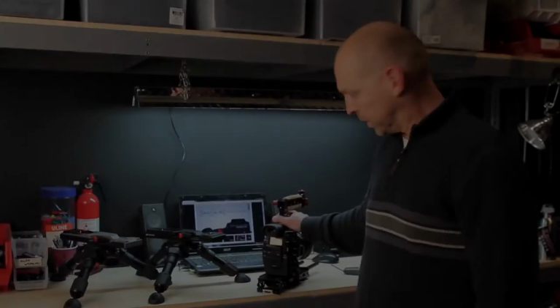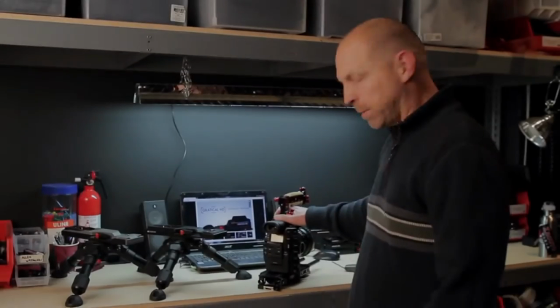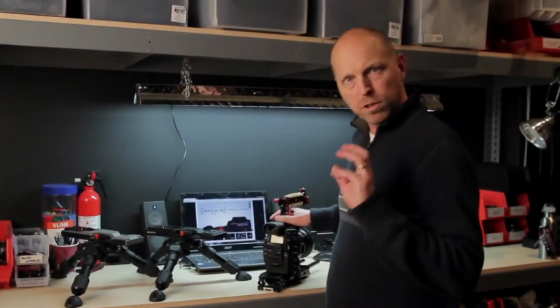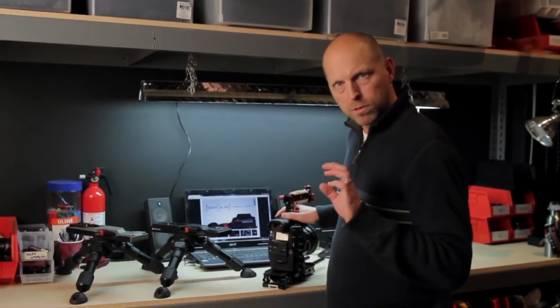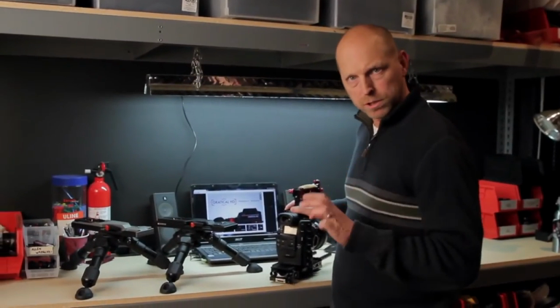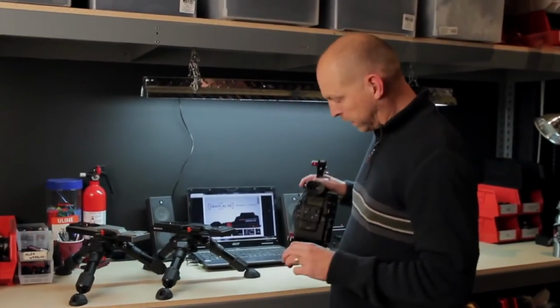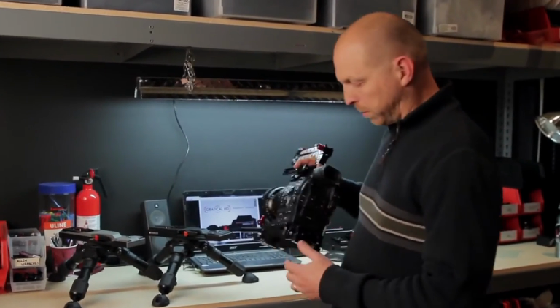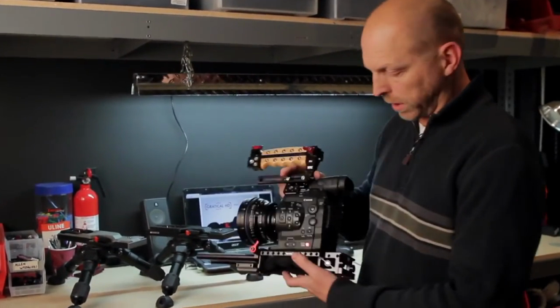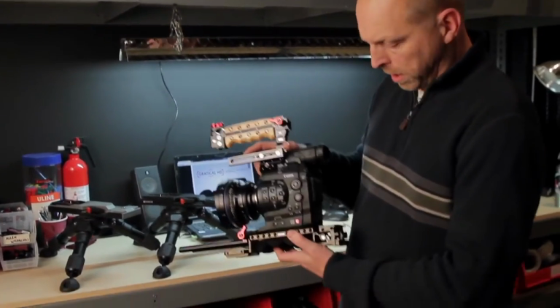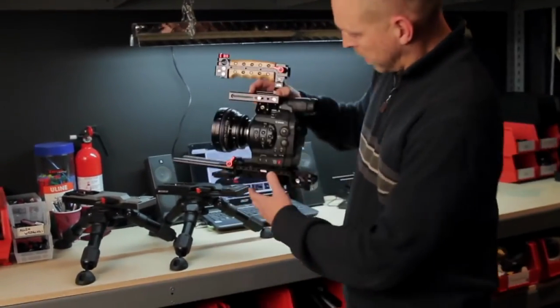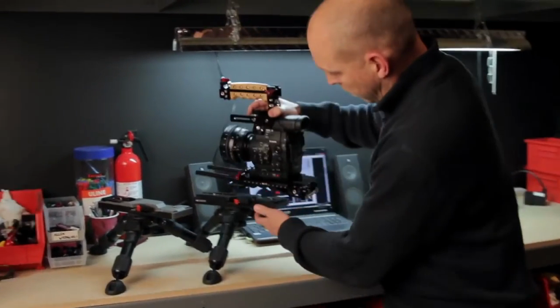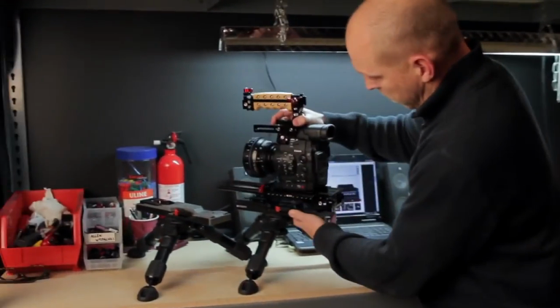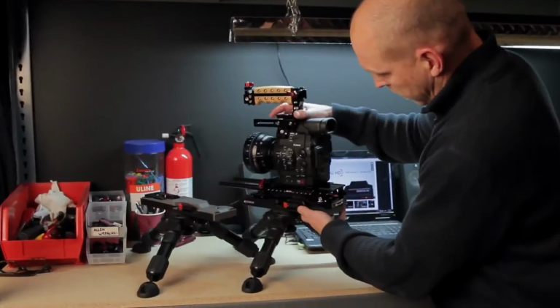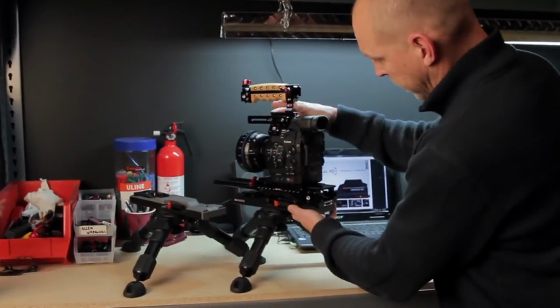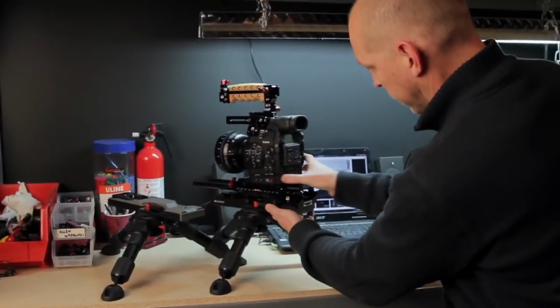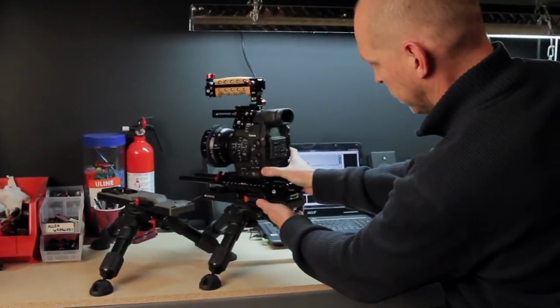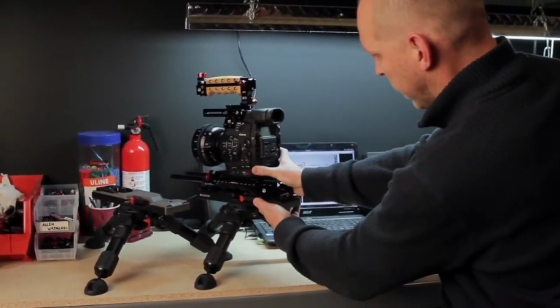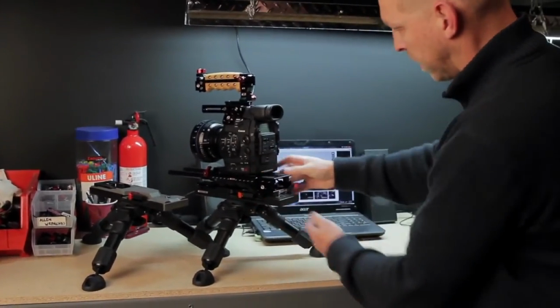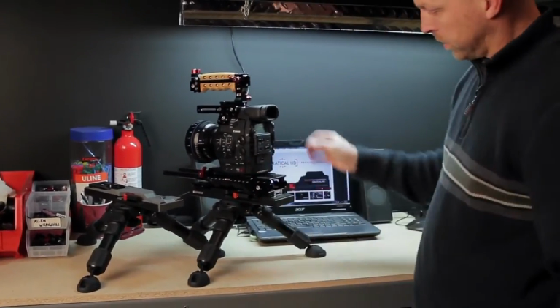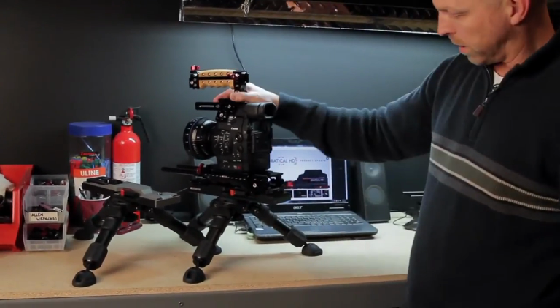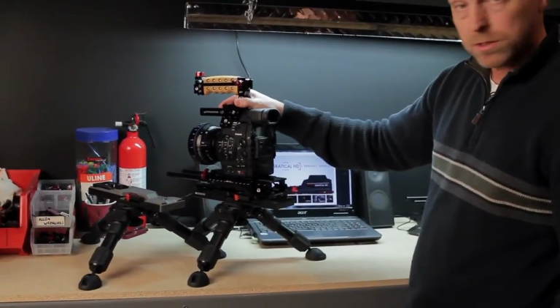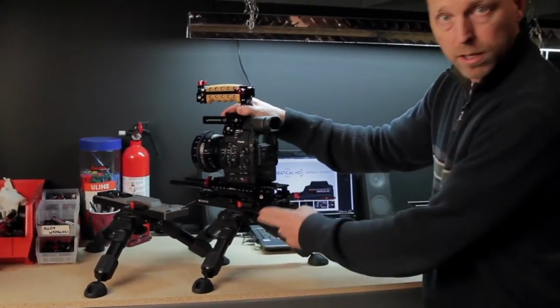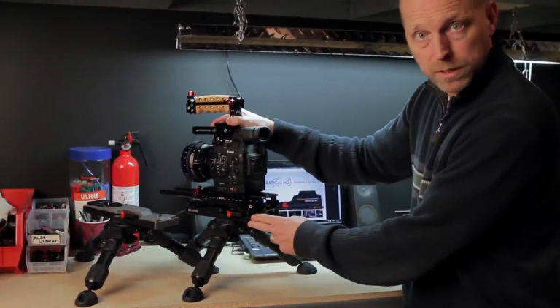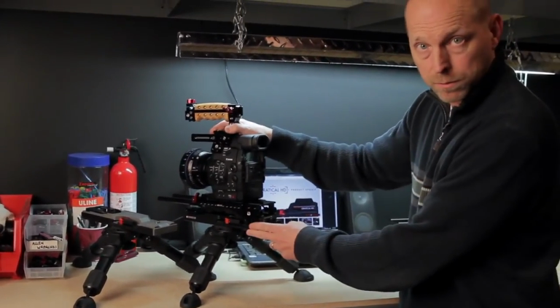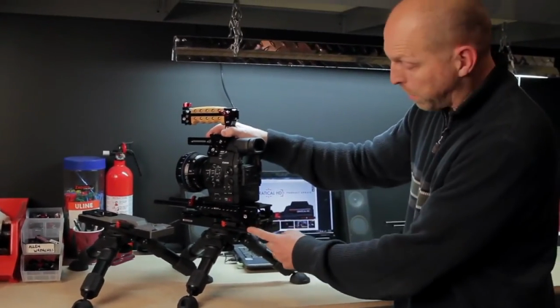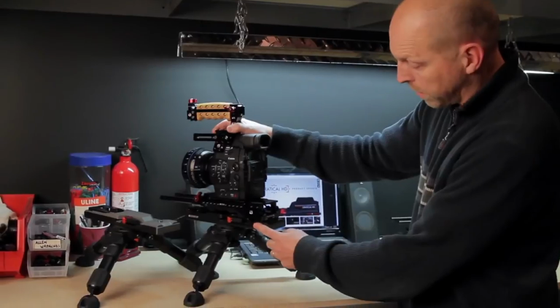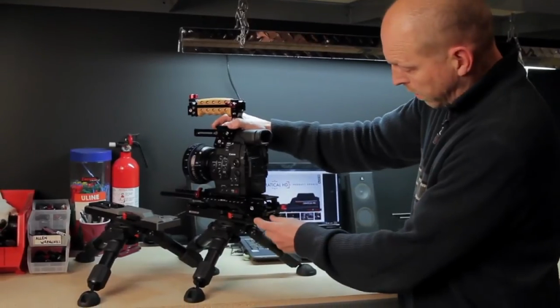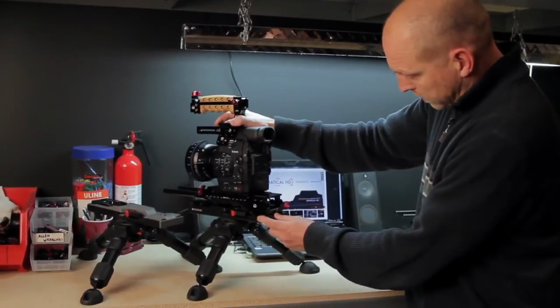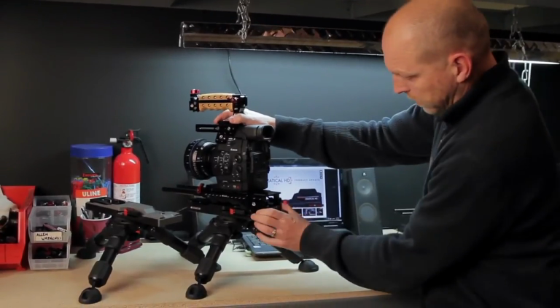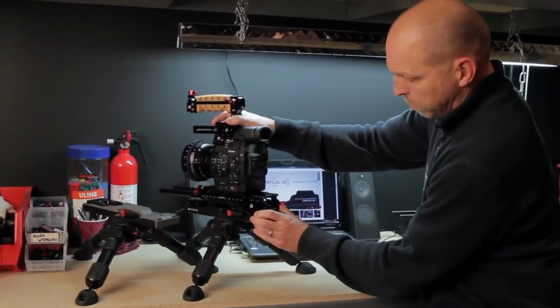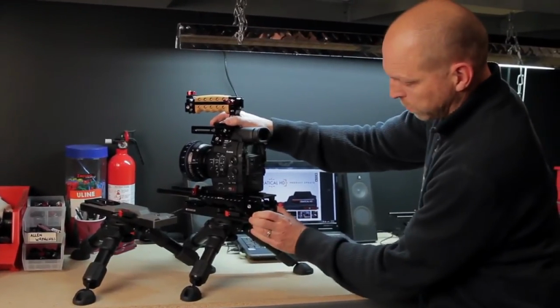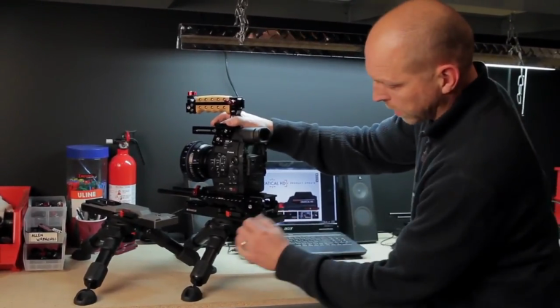How are you guys doing? Let me show you a cool feature of our VCT base plate here. I'm going to click it in for you and show you how rock solid it is. This is on our VCT14 bottom. As you can see, this thing does not move, it's rock solid.